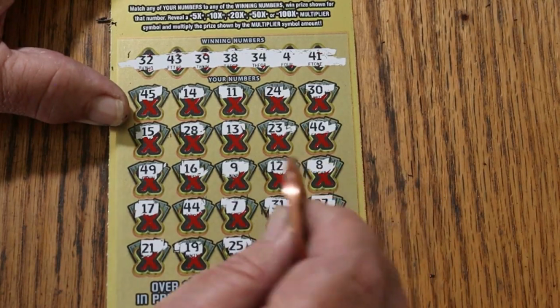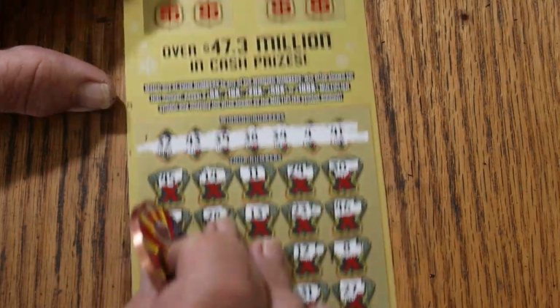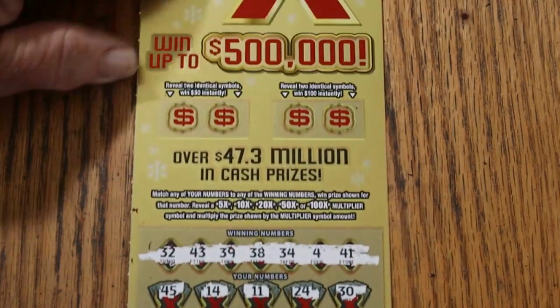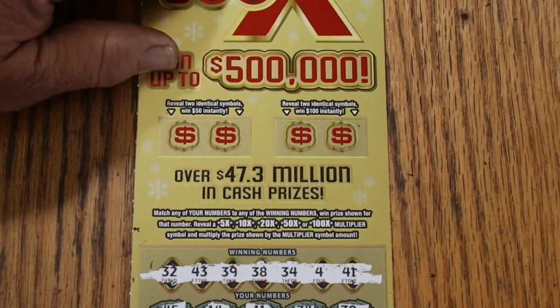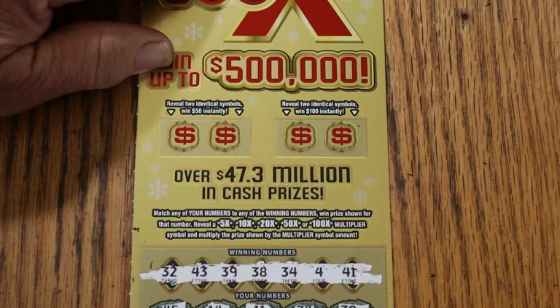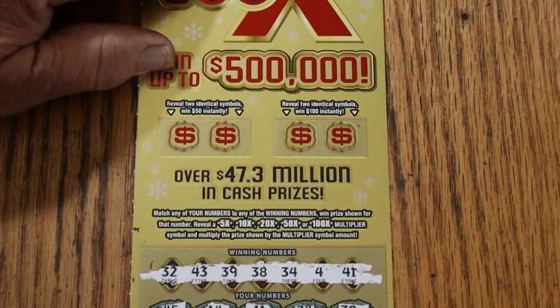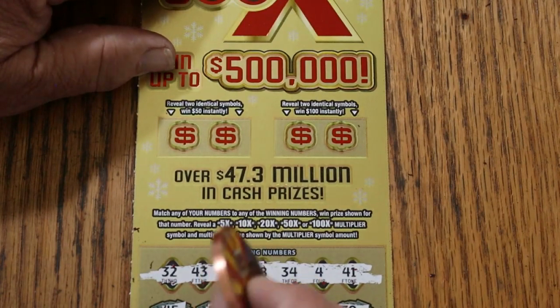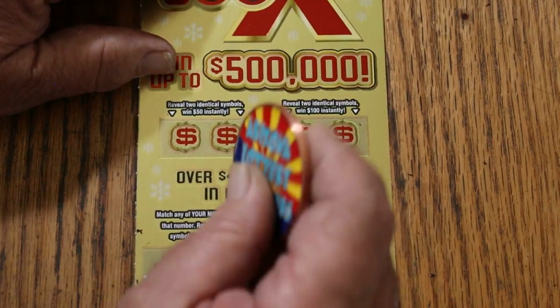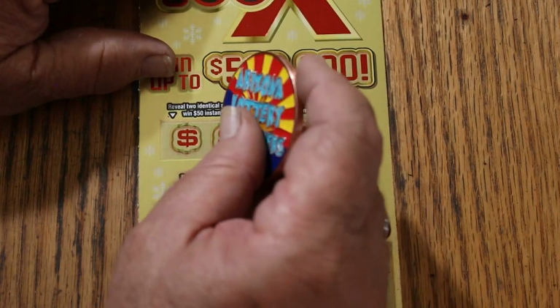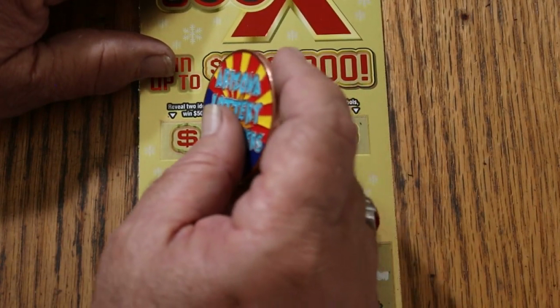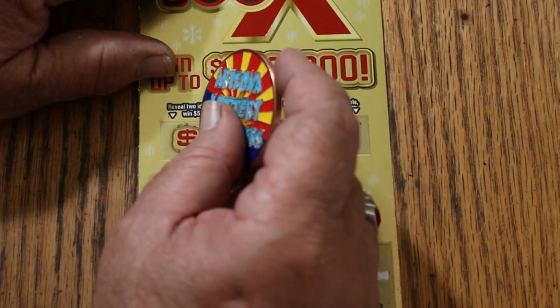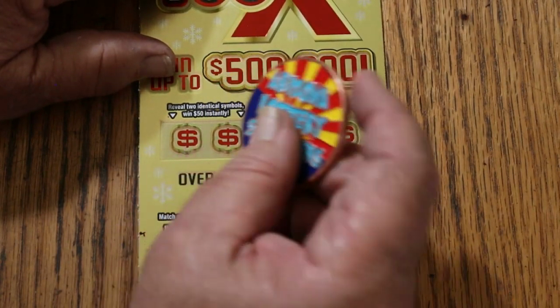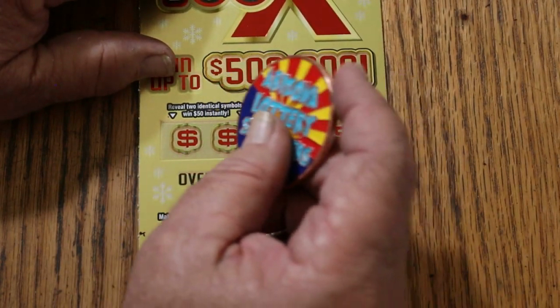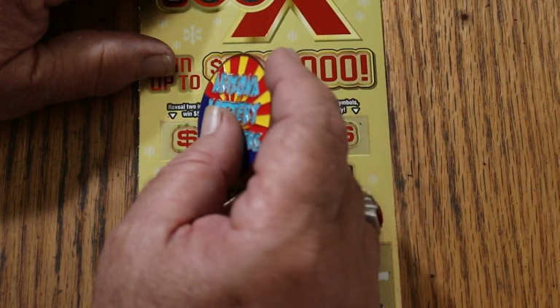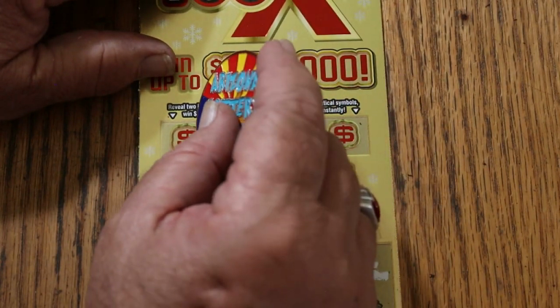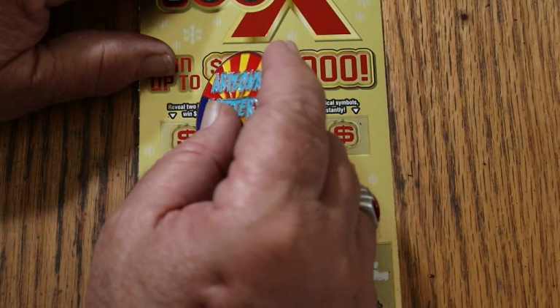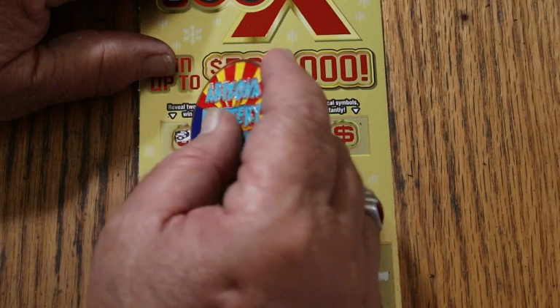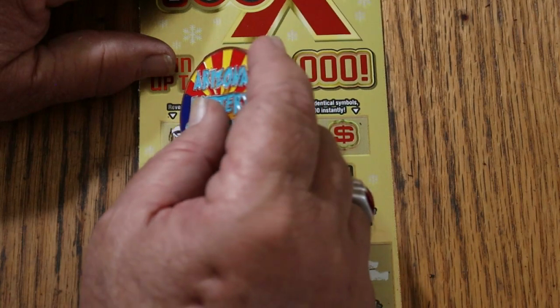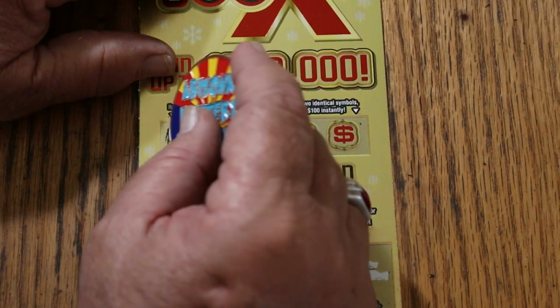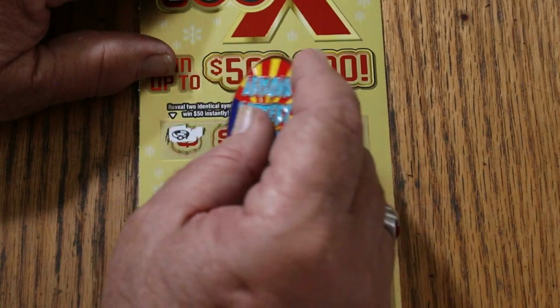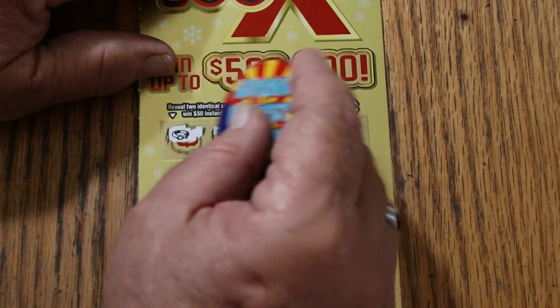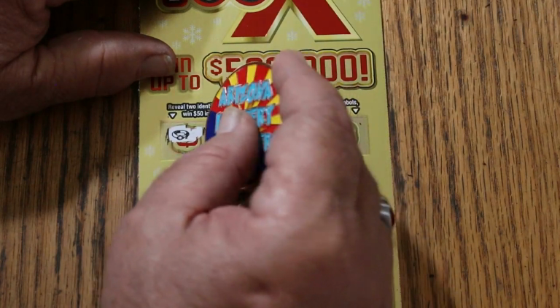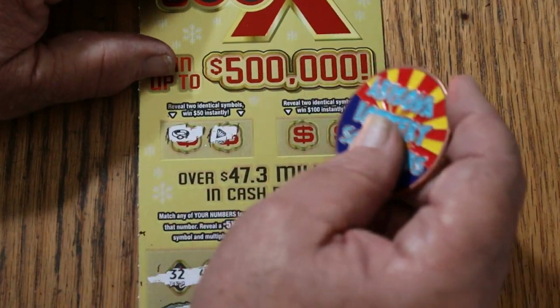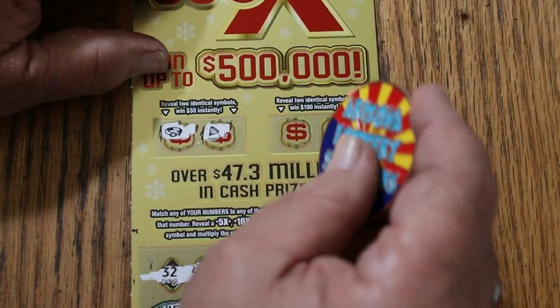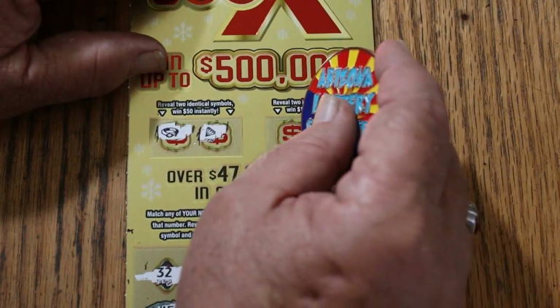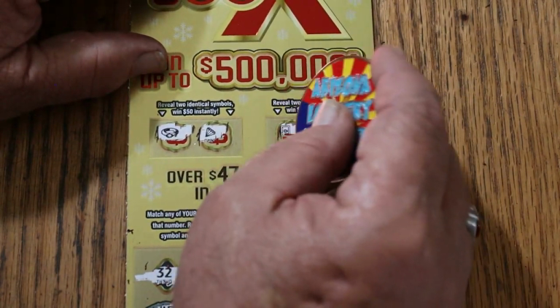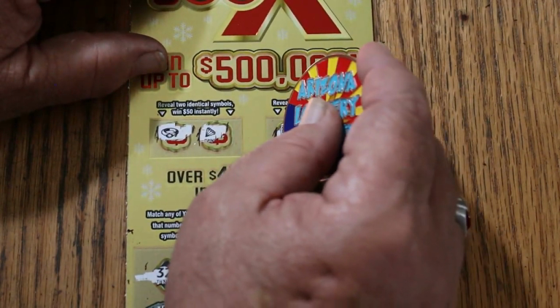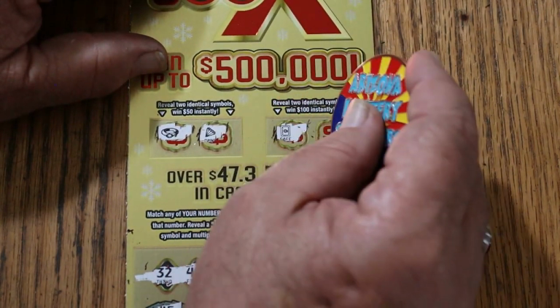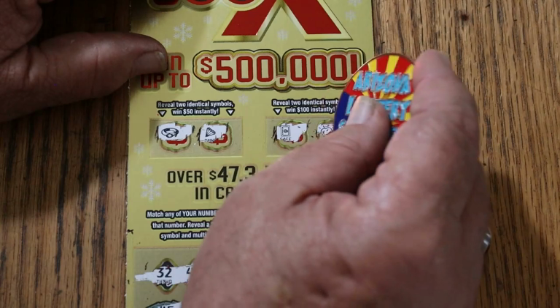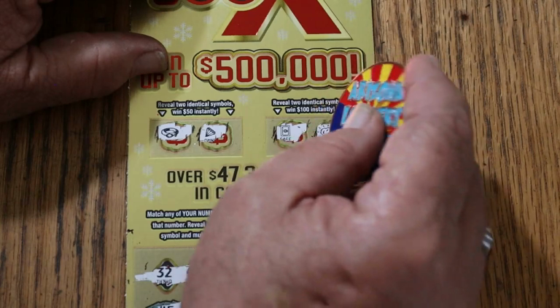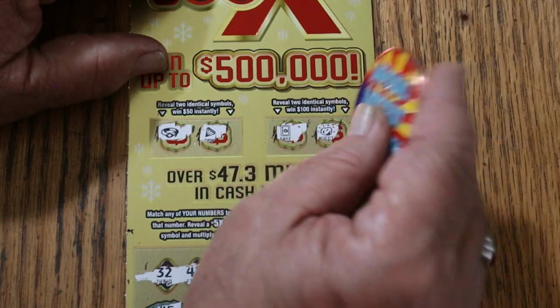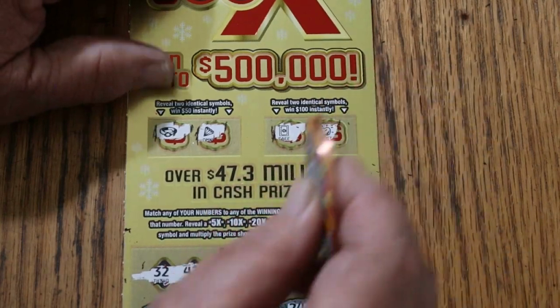Nothing. All right, down below — or up above, depending on how you look at this — for $50, identical symbols: a ring and a diamond, no. For $100: a safe and a nugget, no.